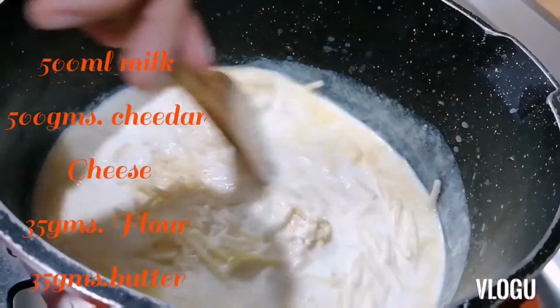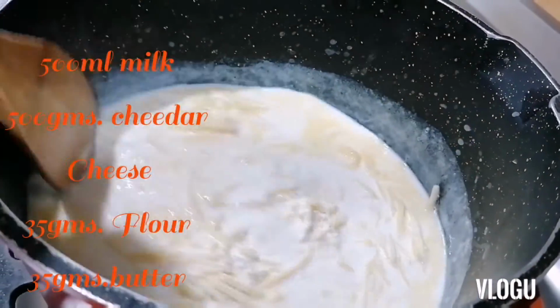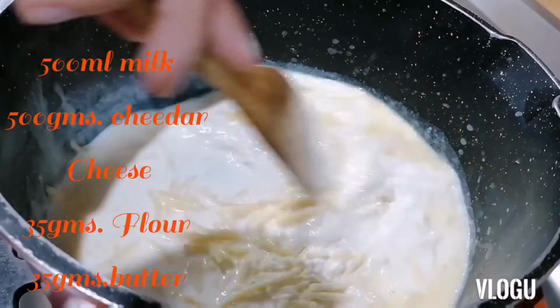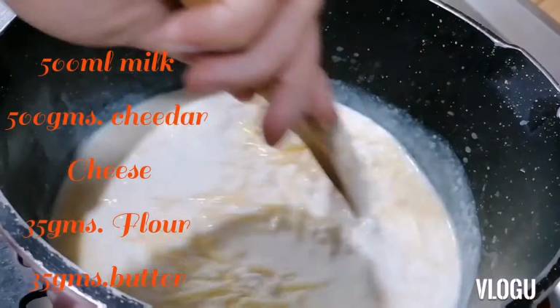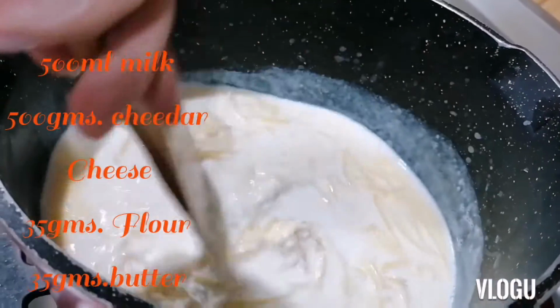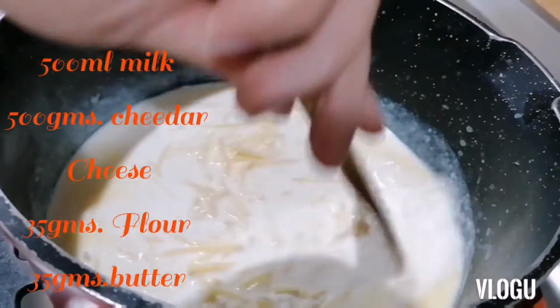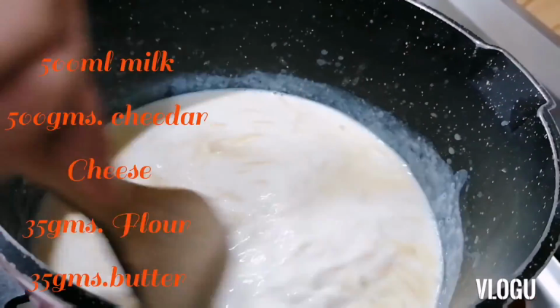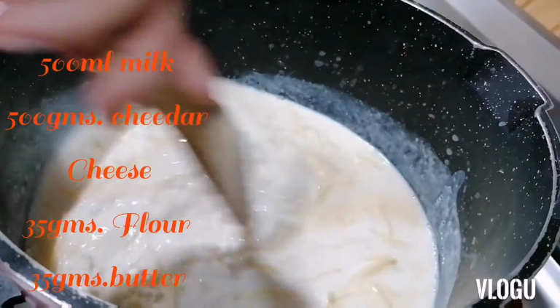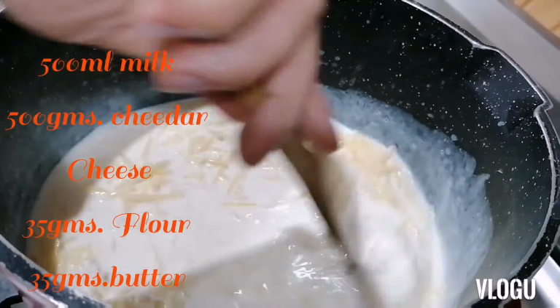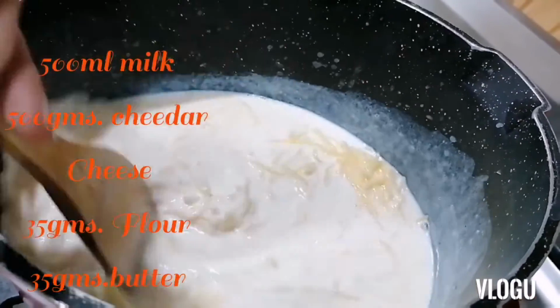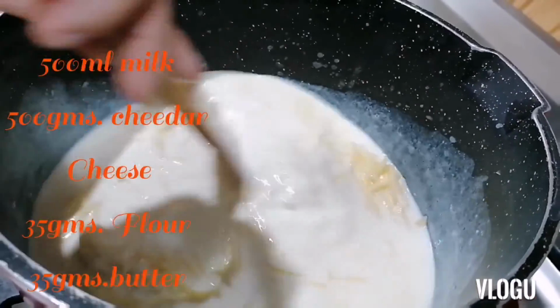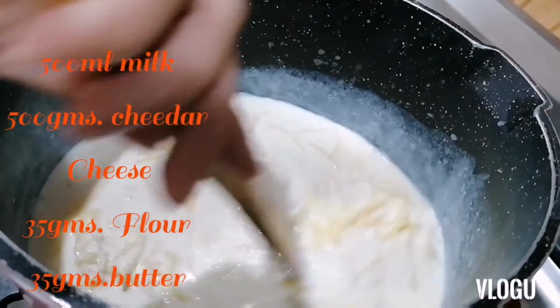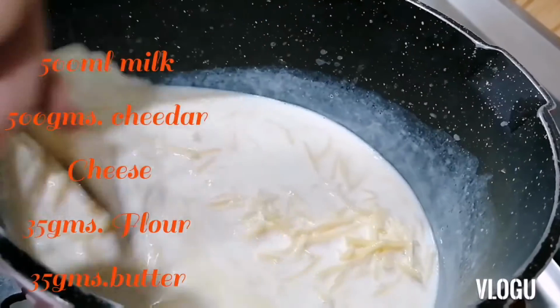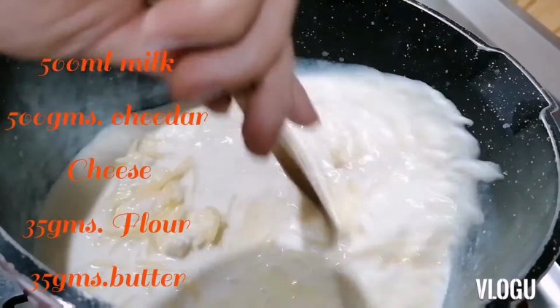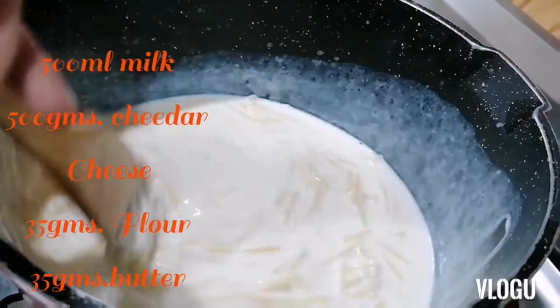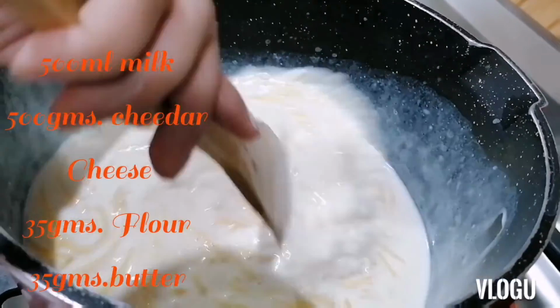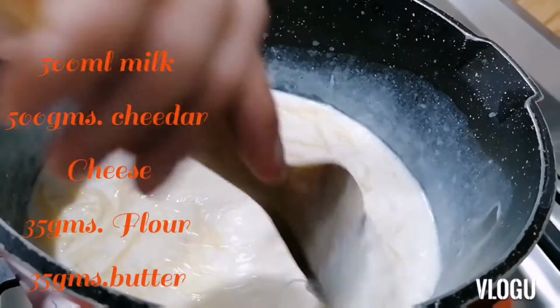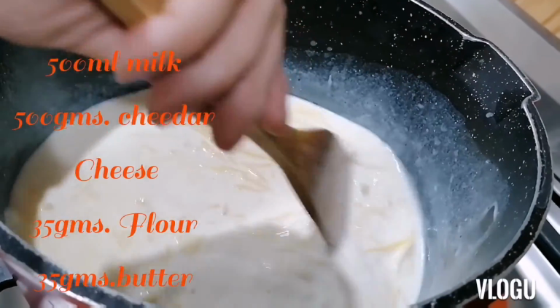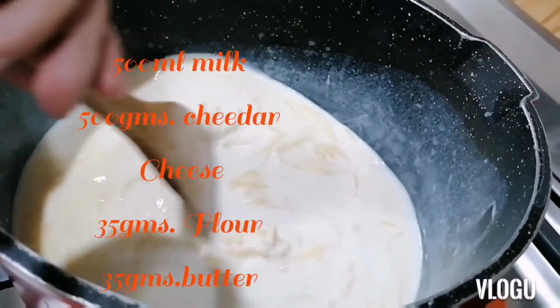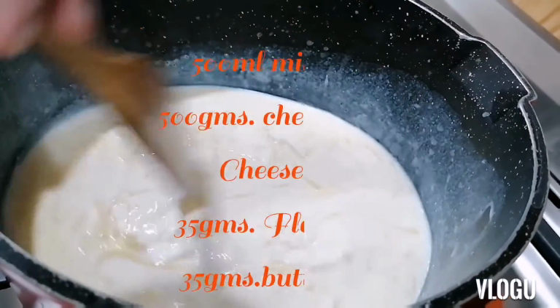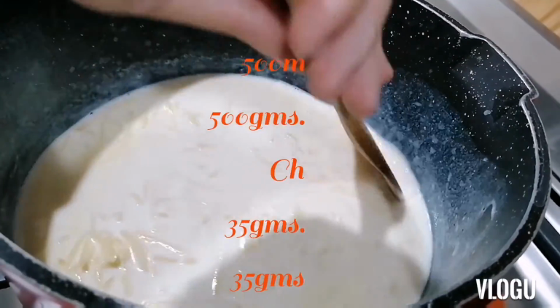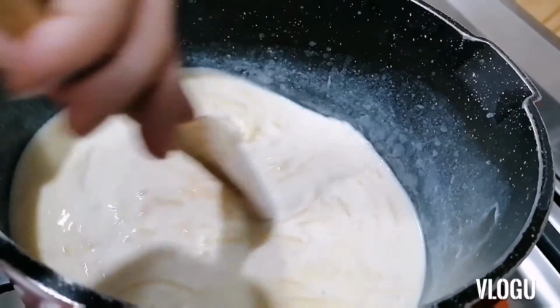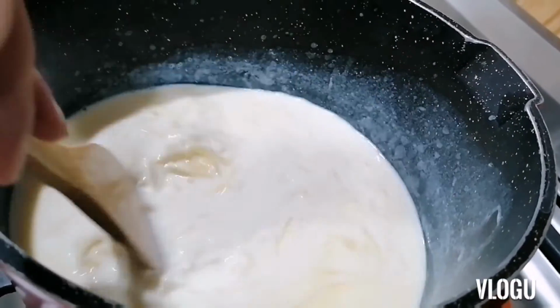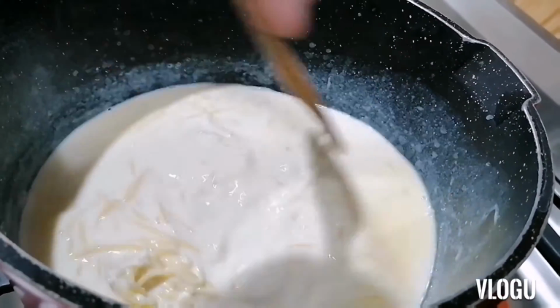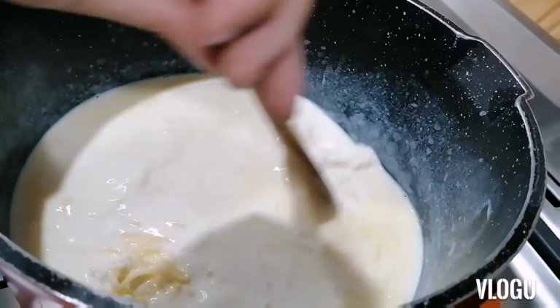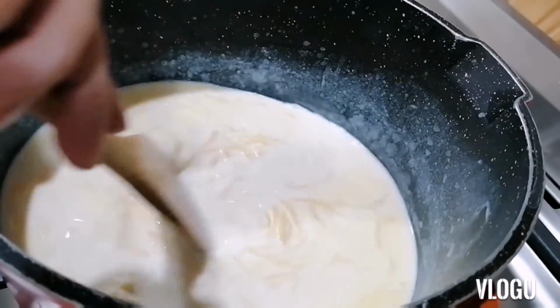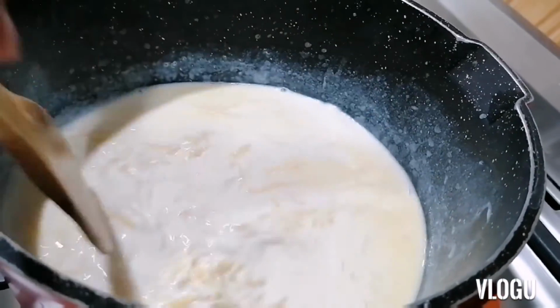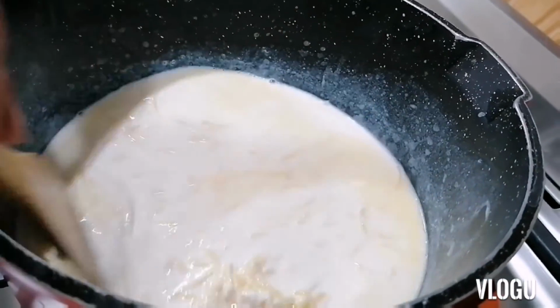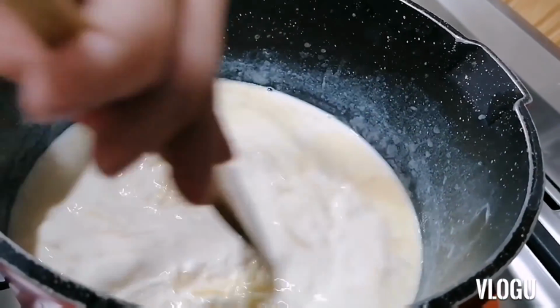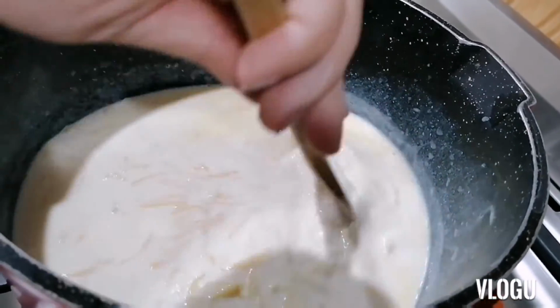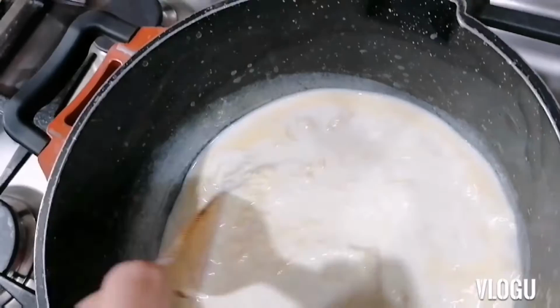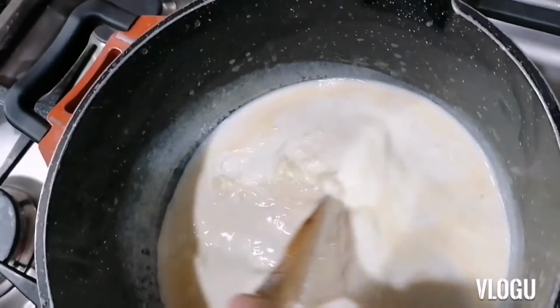Let's just melt our cheese together with the other stuff inside, until it's a thick texture.